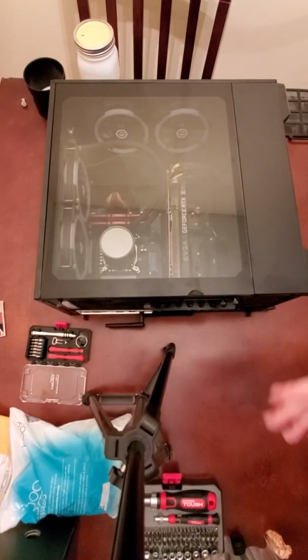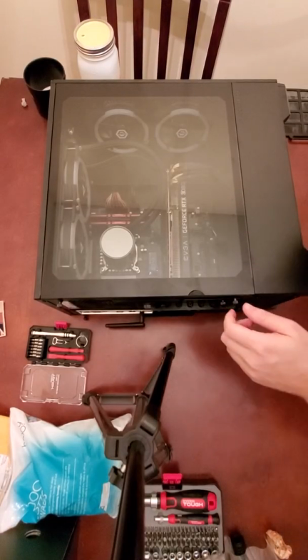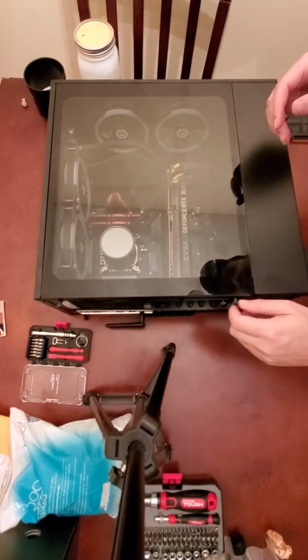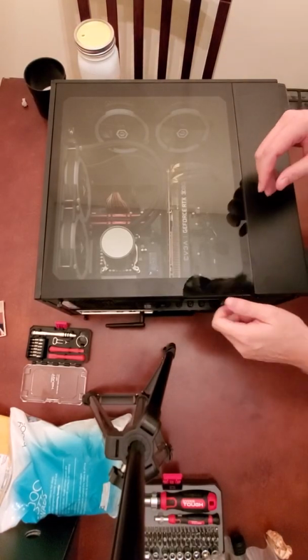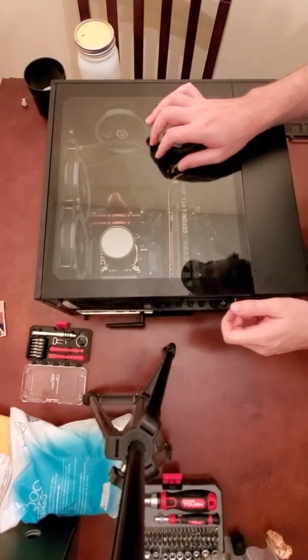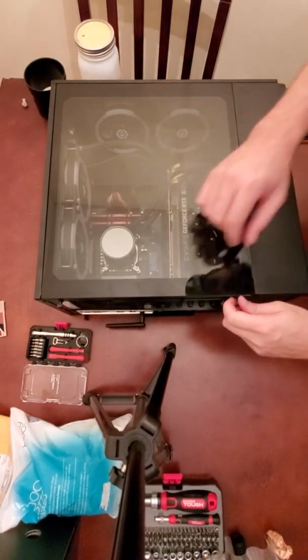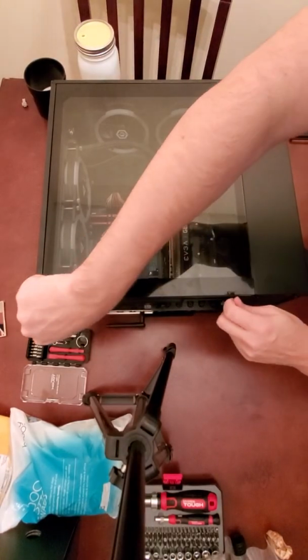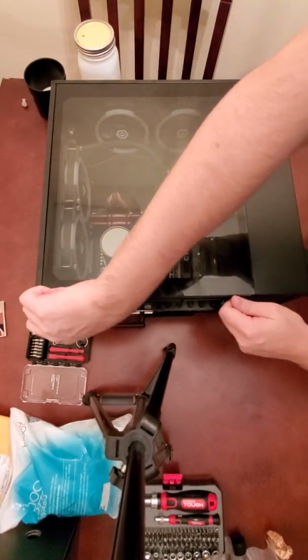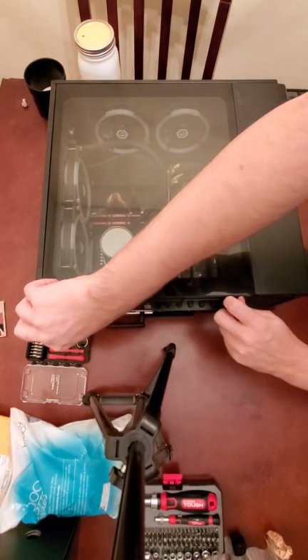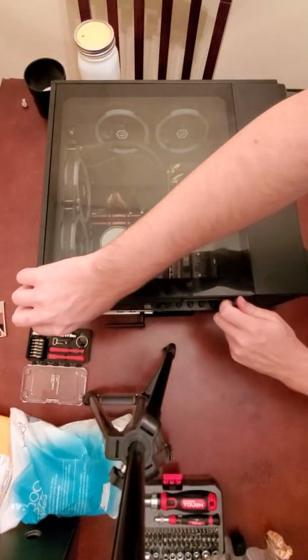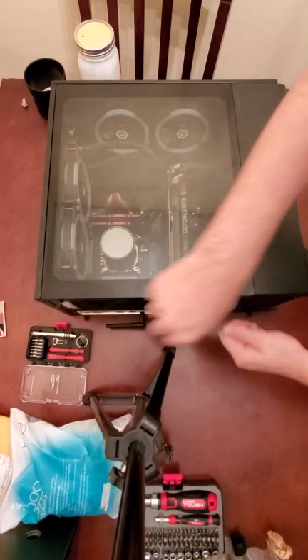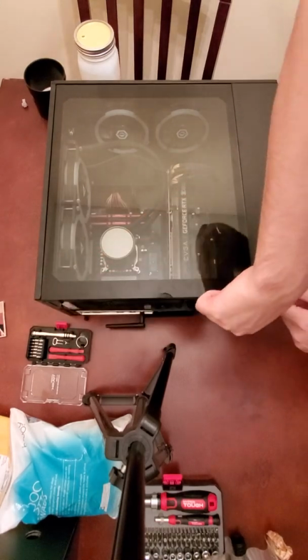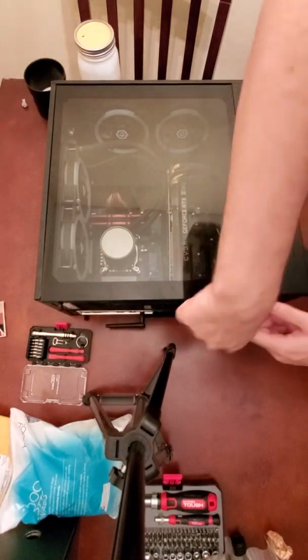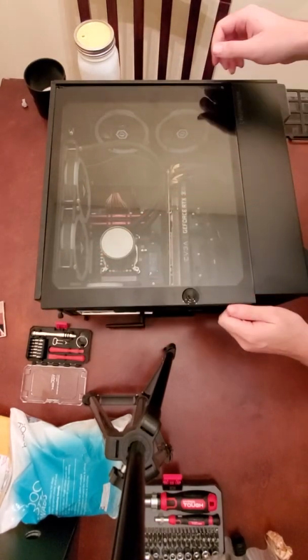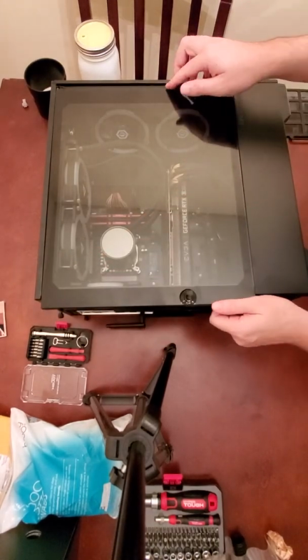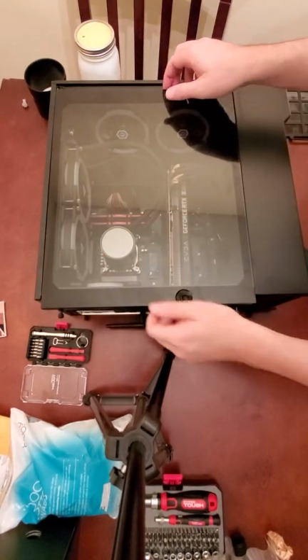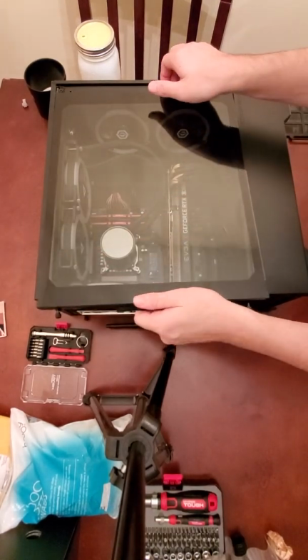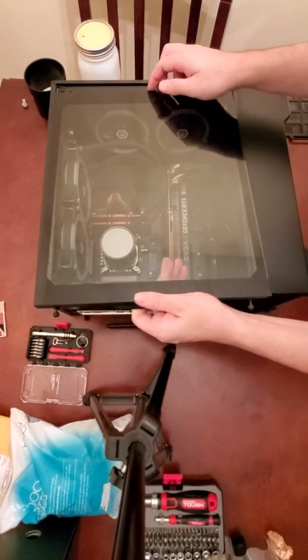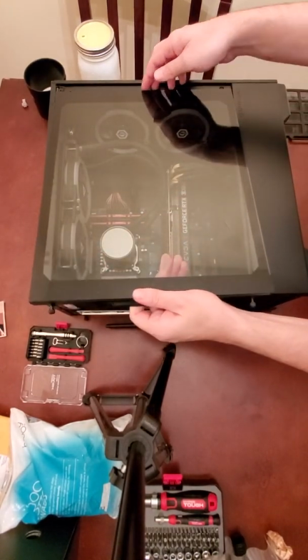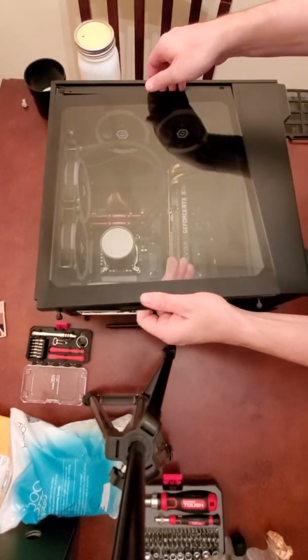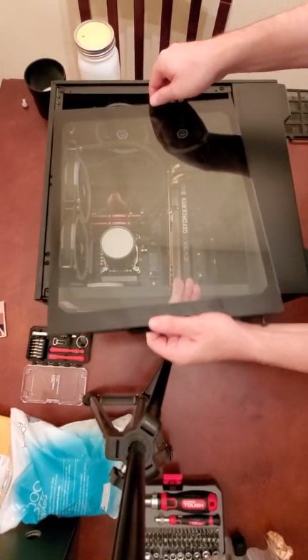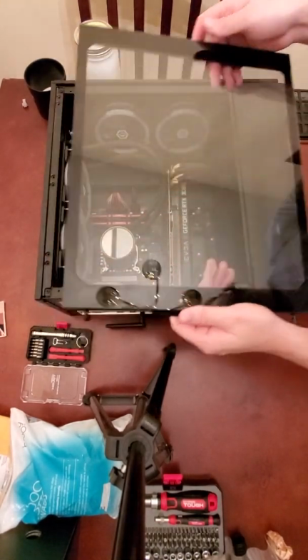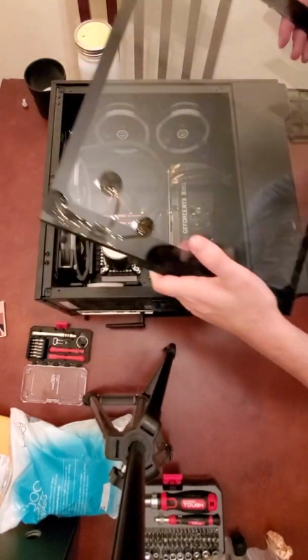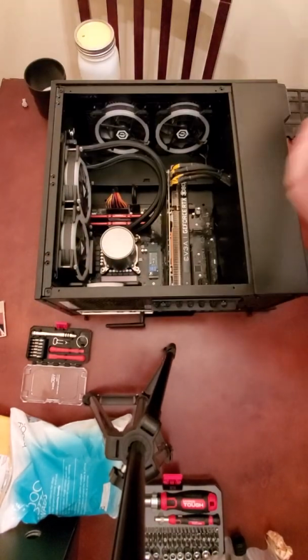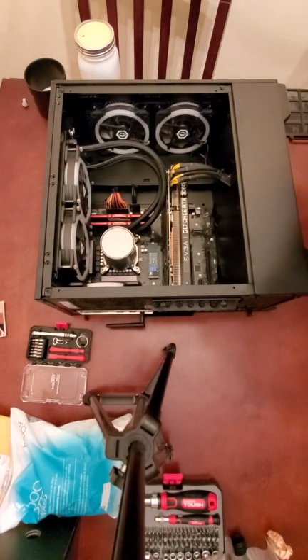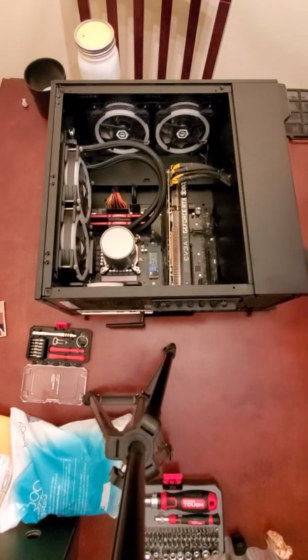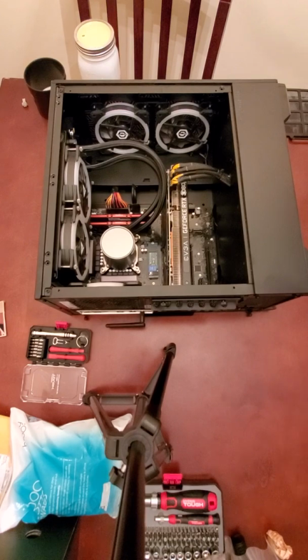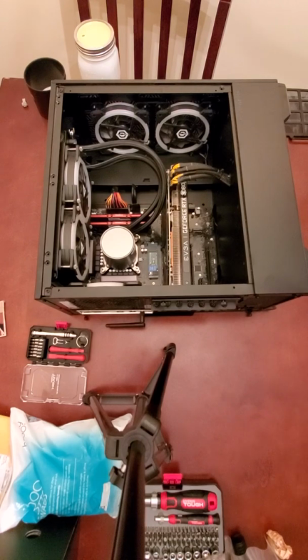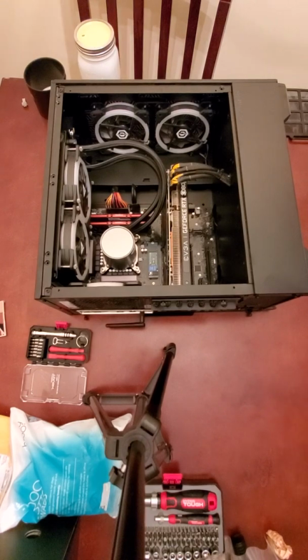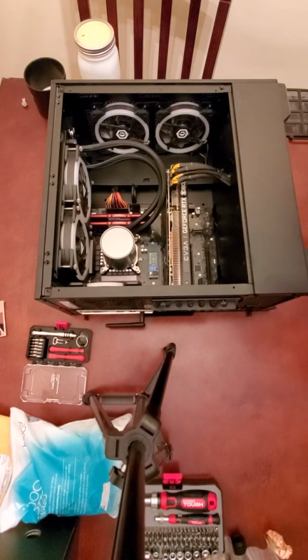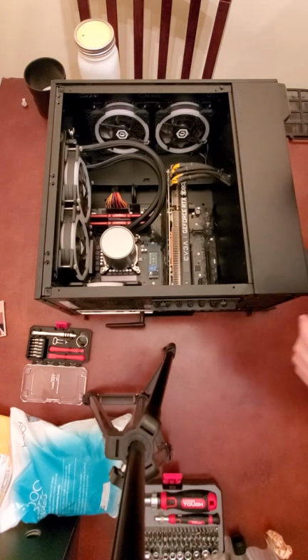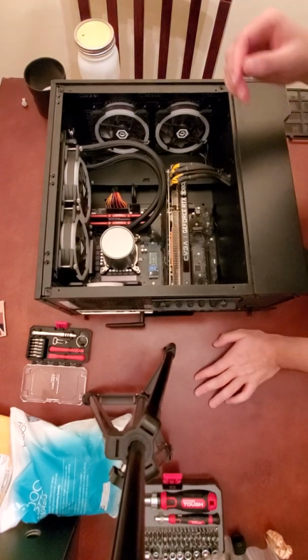First we're going to remove our glass panel from our case. All cases are different but operate relatively the same way, so we just unscrew the back here and lift it off.